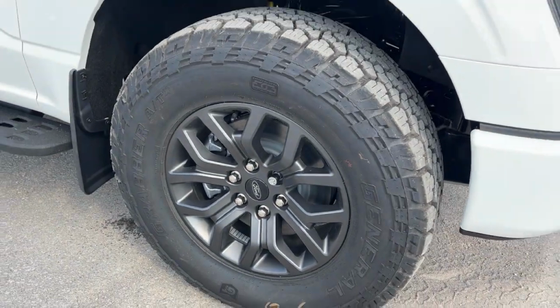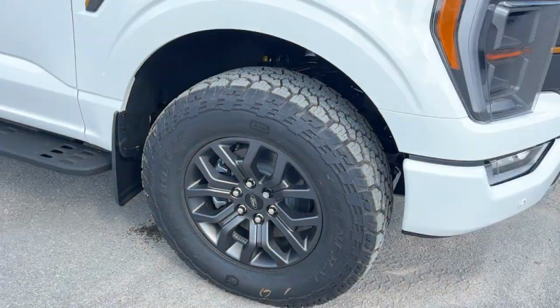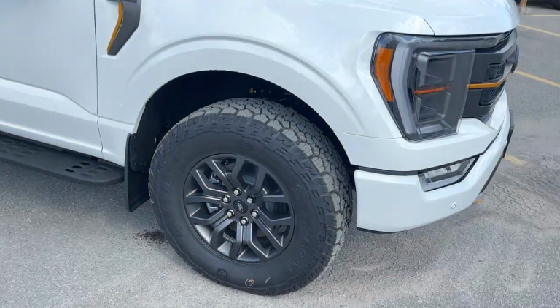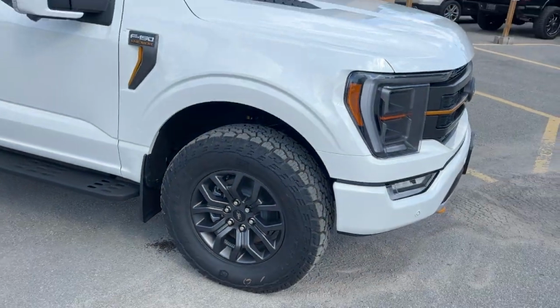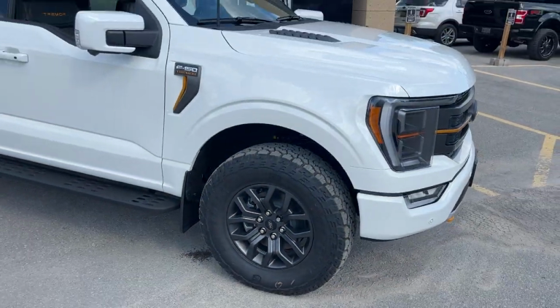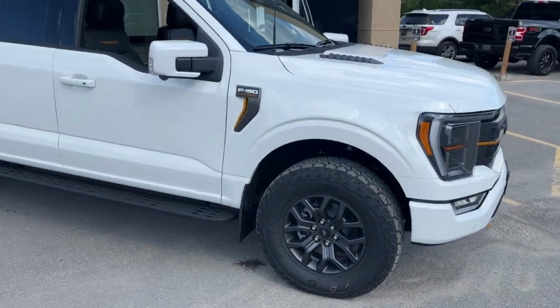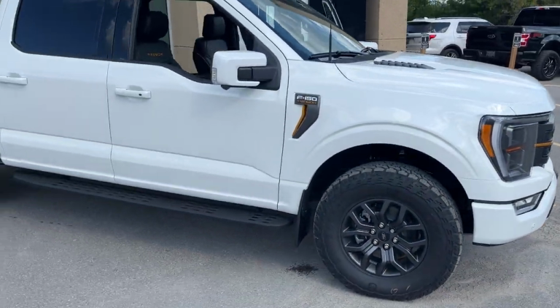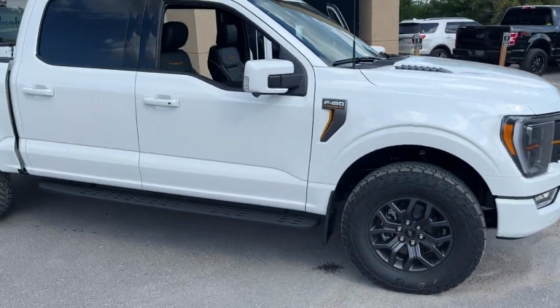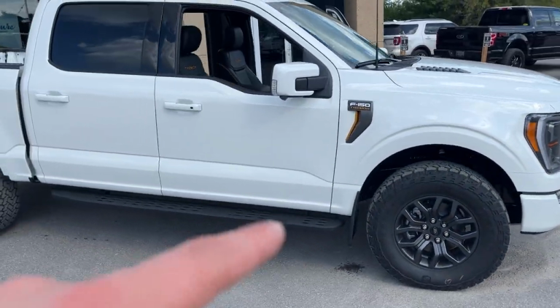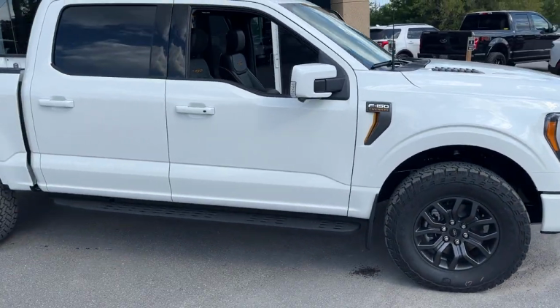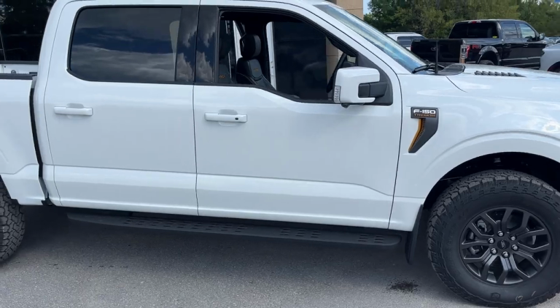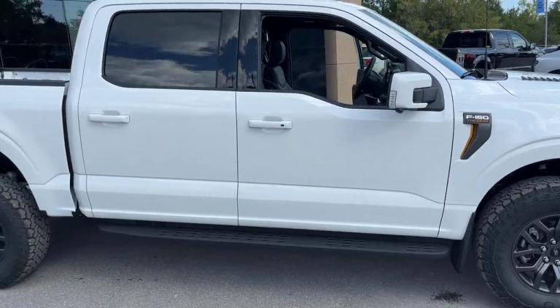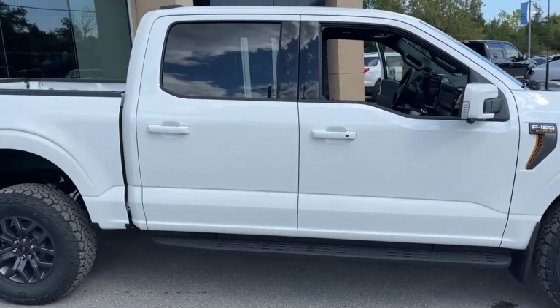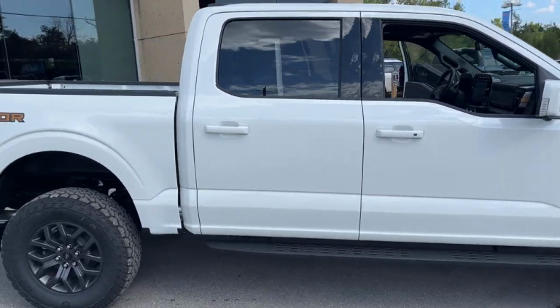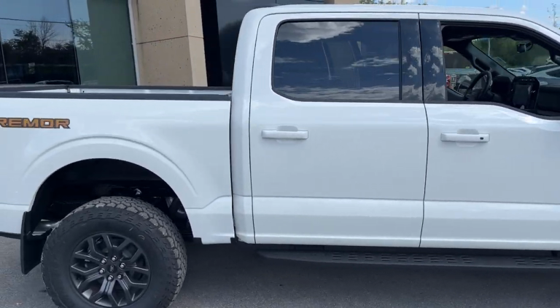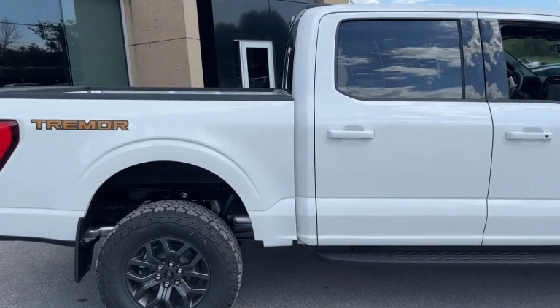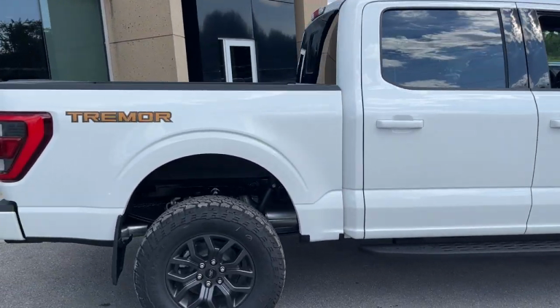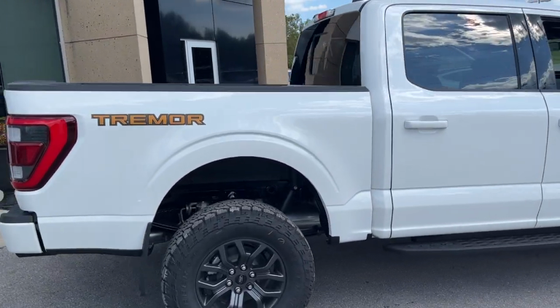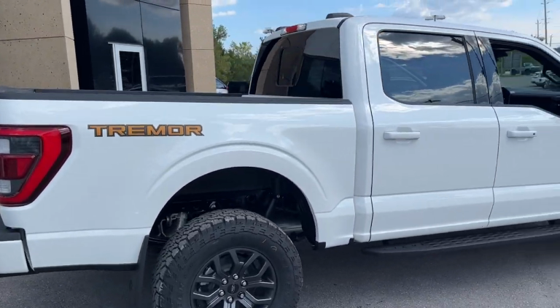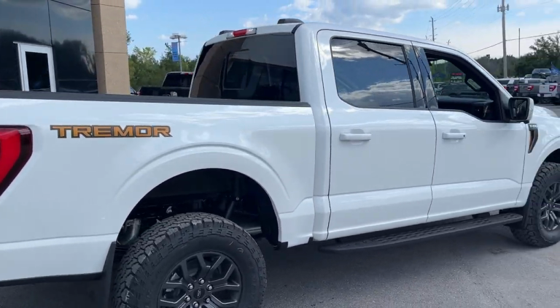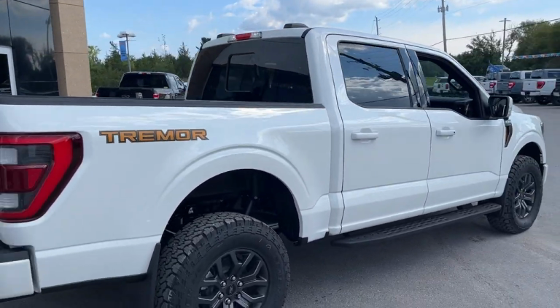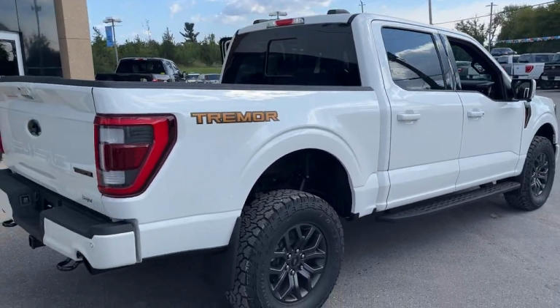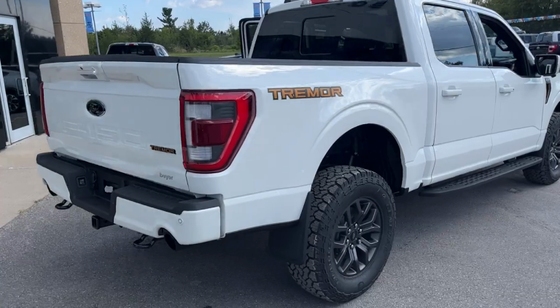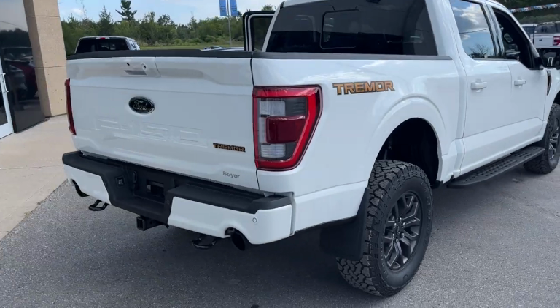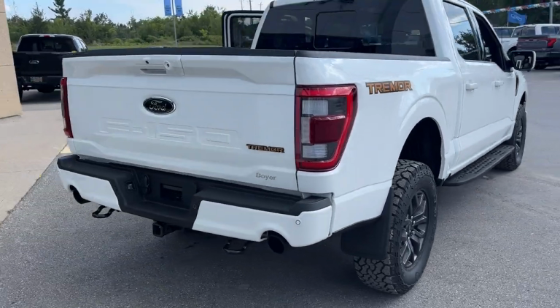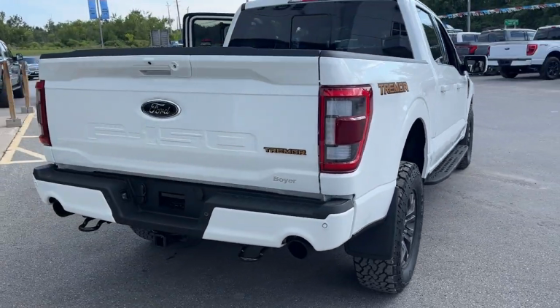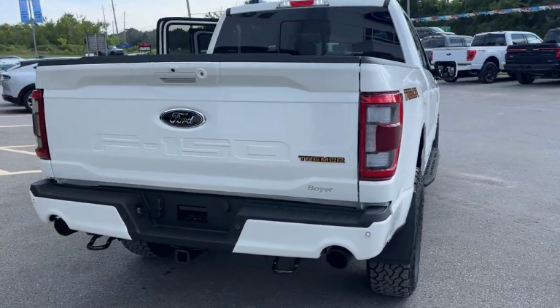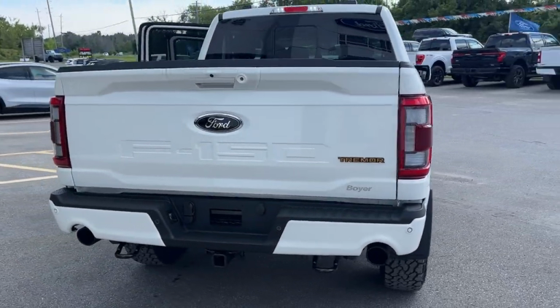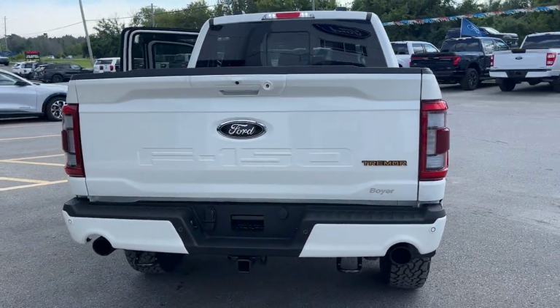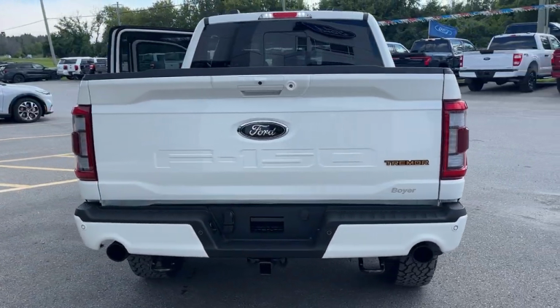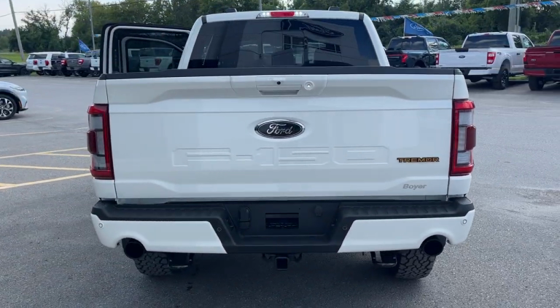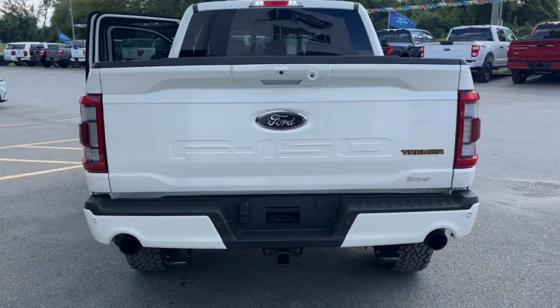With all-terrain tires, and you do get those nice metal running boards on the Tremor. Coming around to the back, it is a SuperCrew cab with the five and a half foot bed, and you do have that nice dual exhaust on the back of the Tremor.